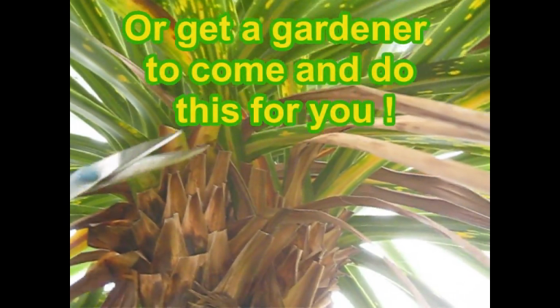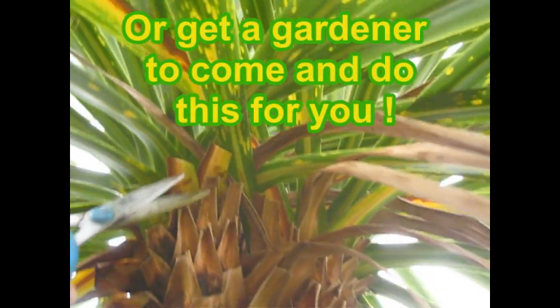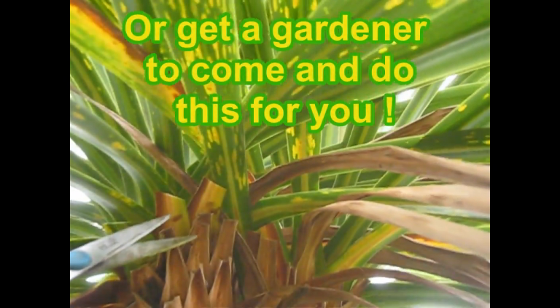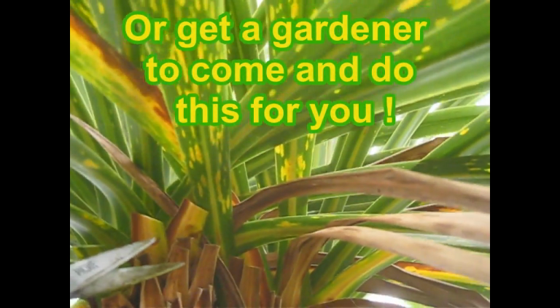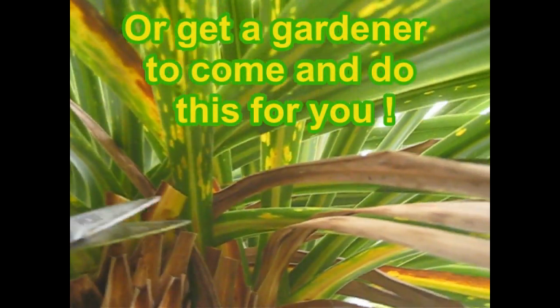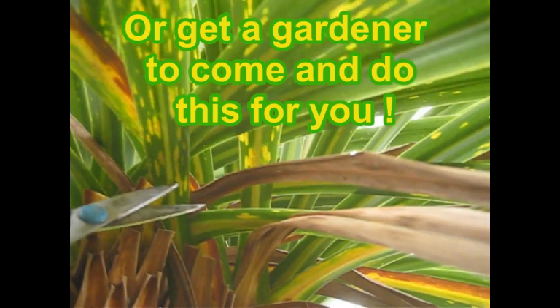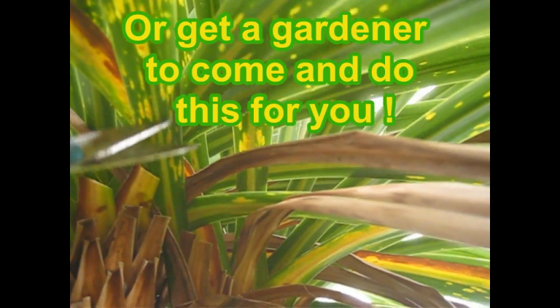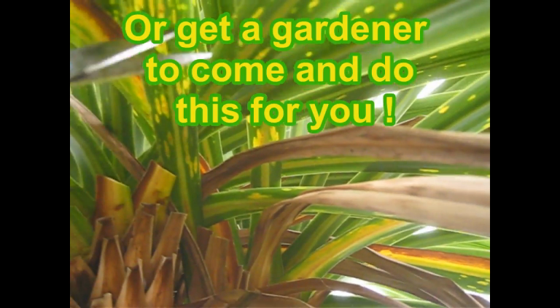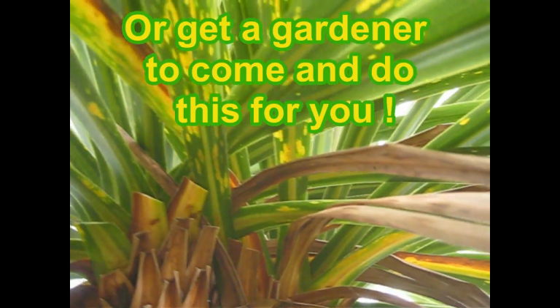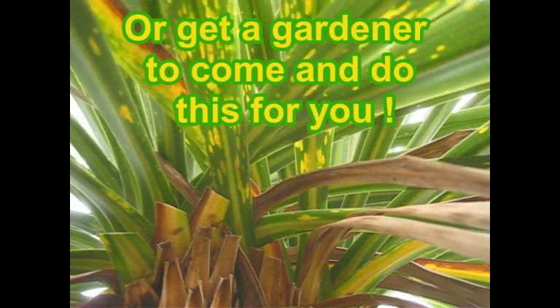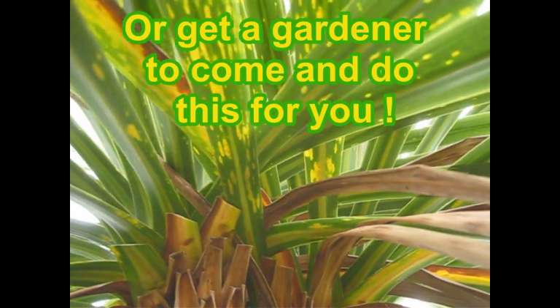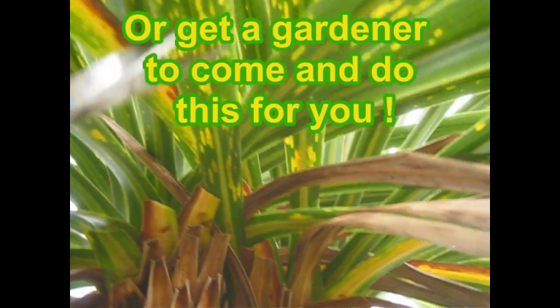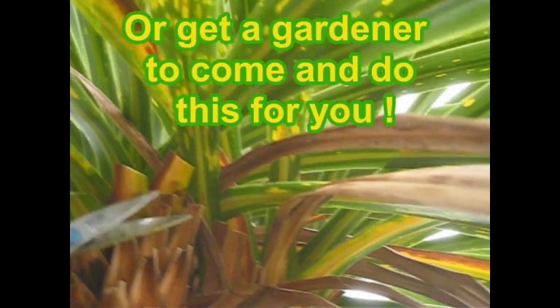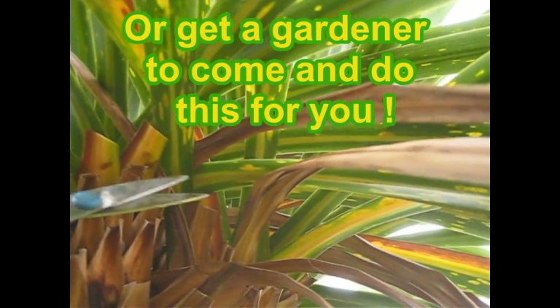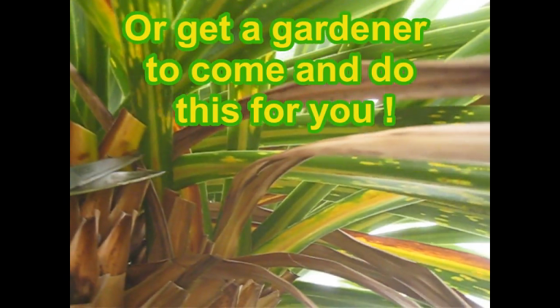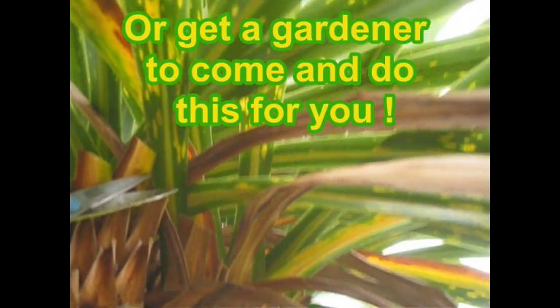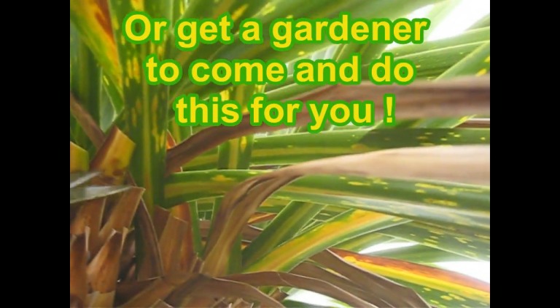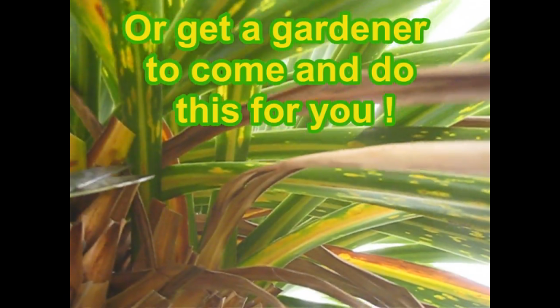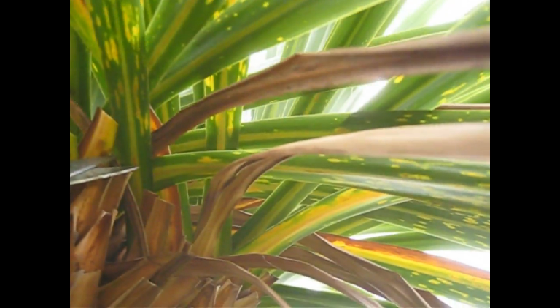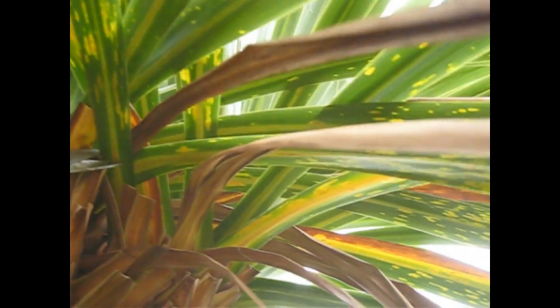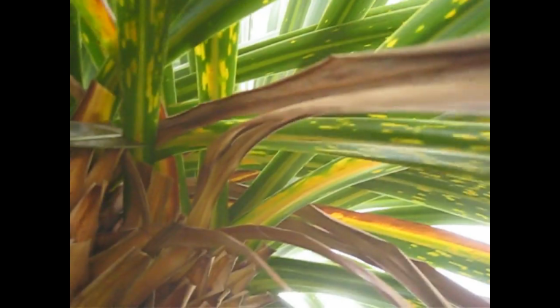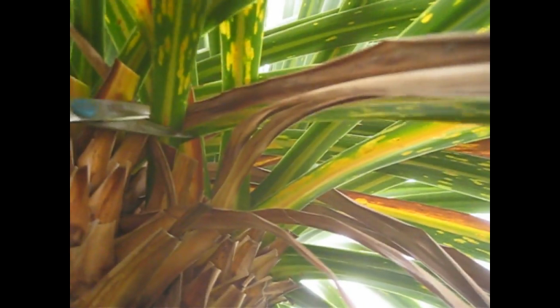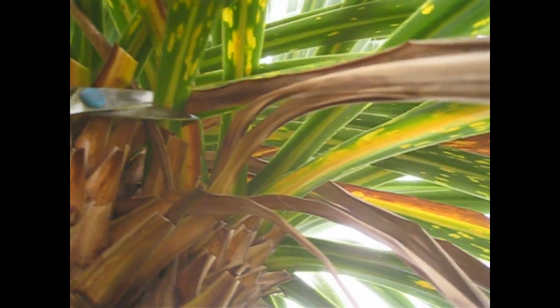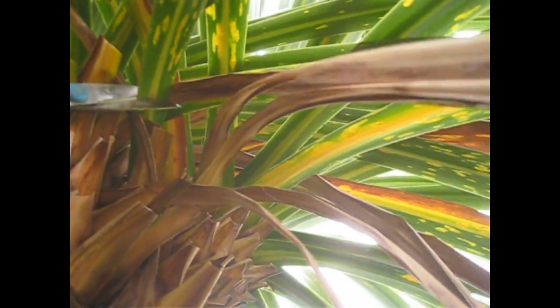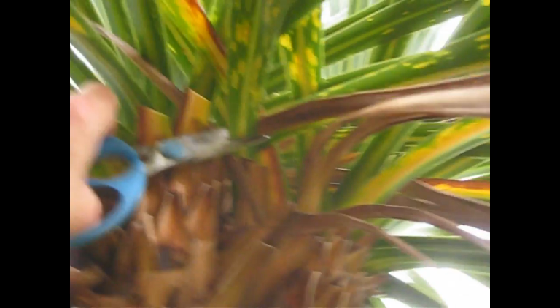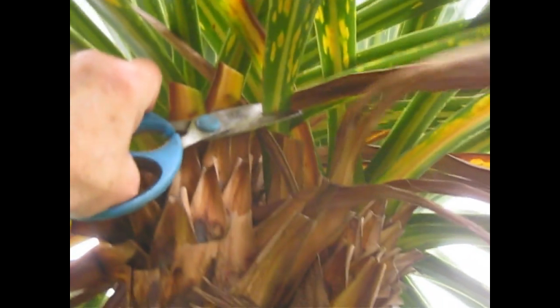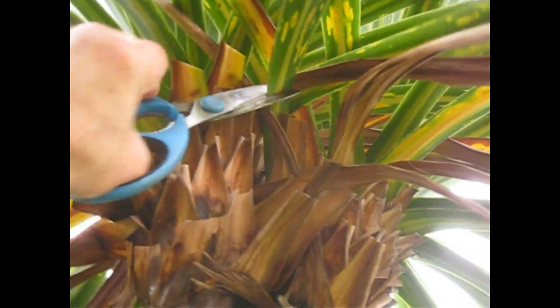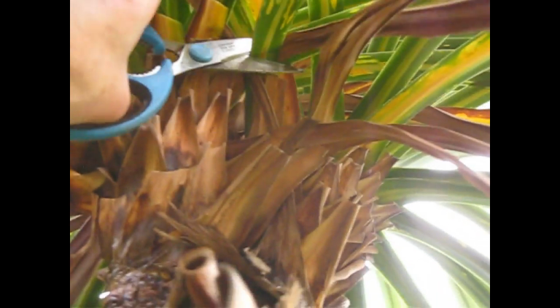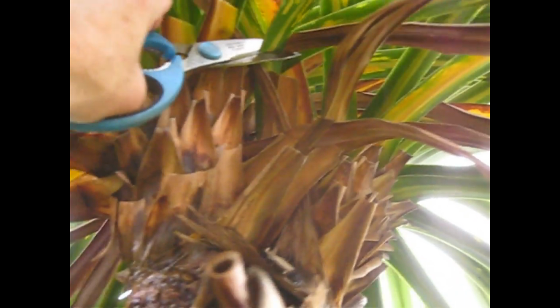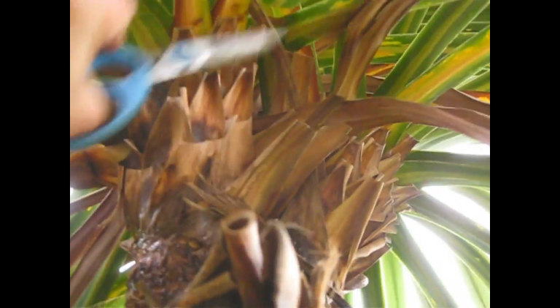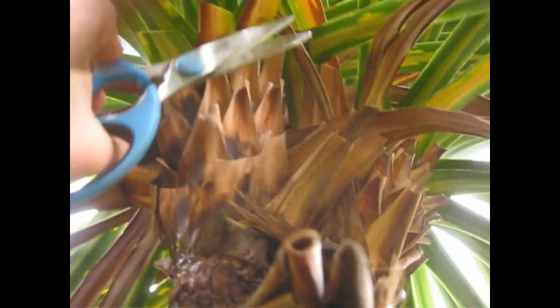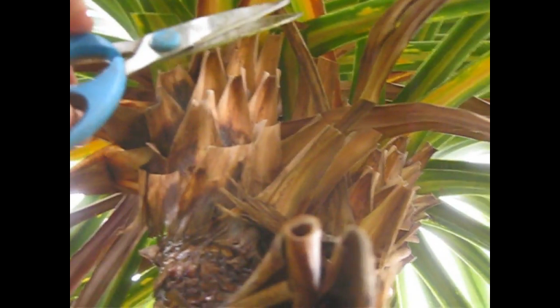So now you can see this exposed leaf here with the disease on it. I'm going to get back in there and remove it. There we go.